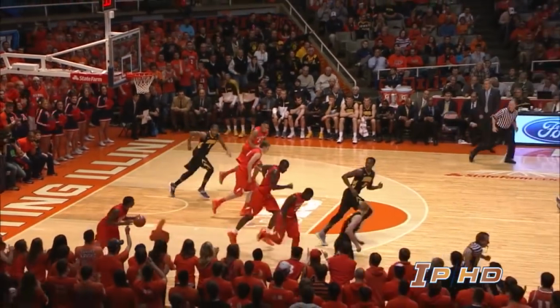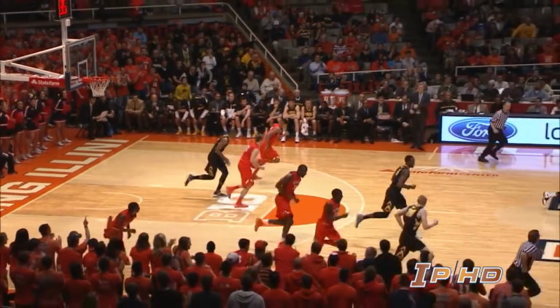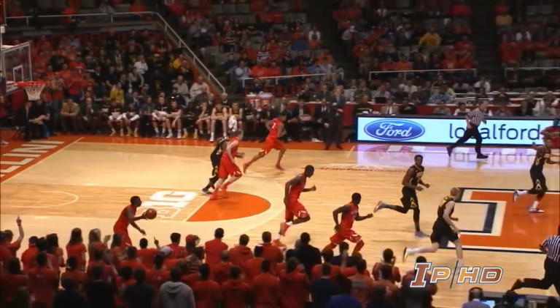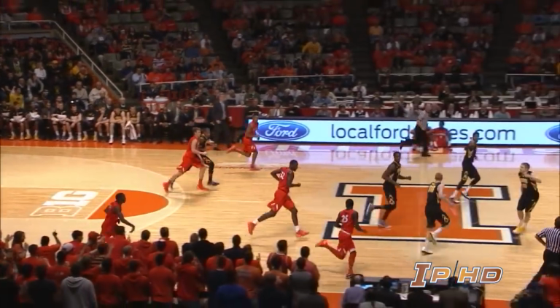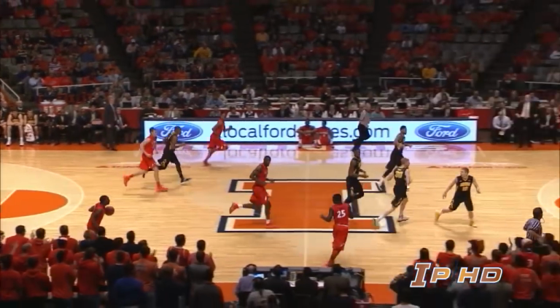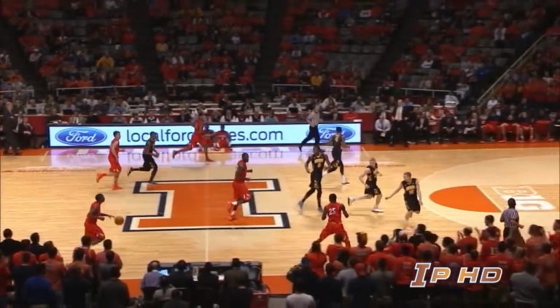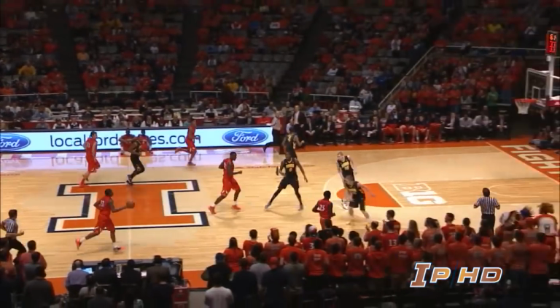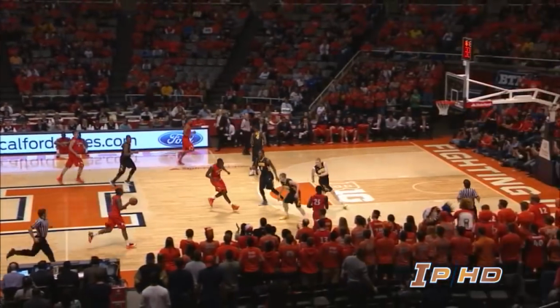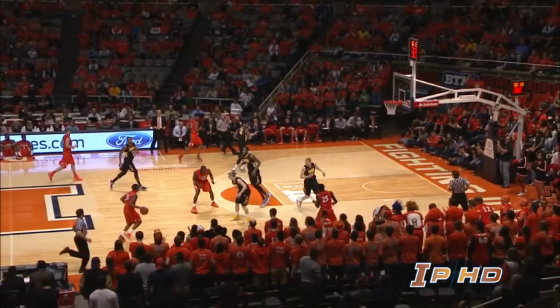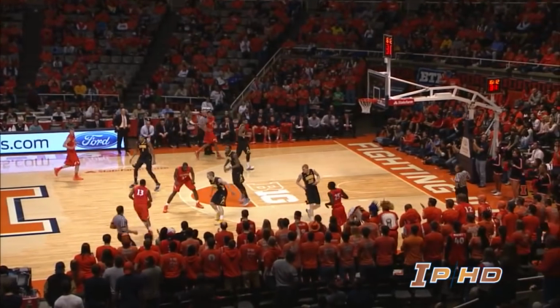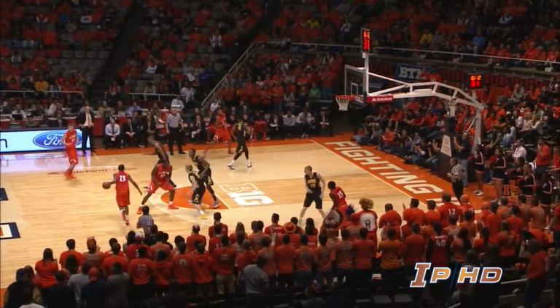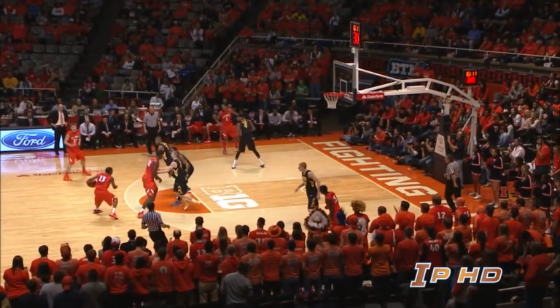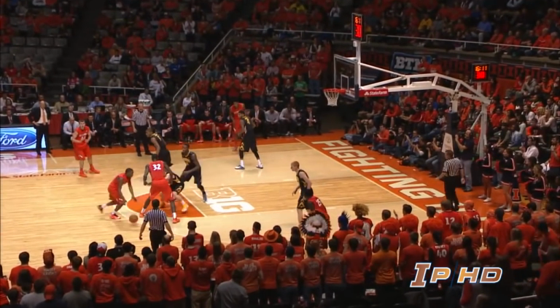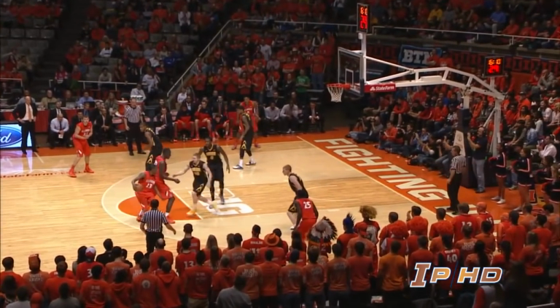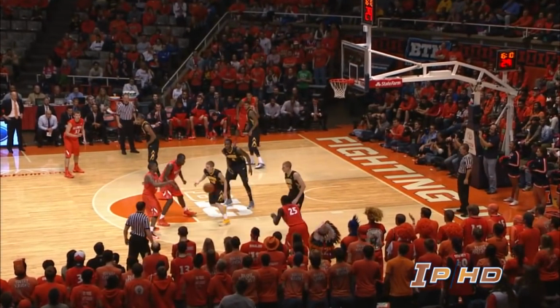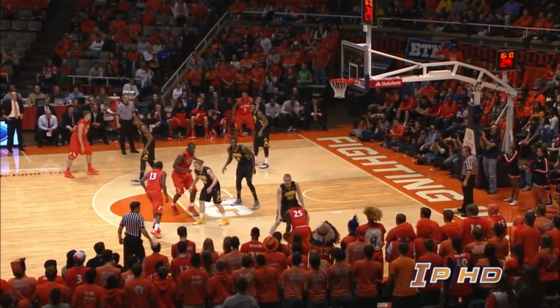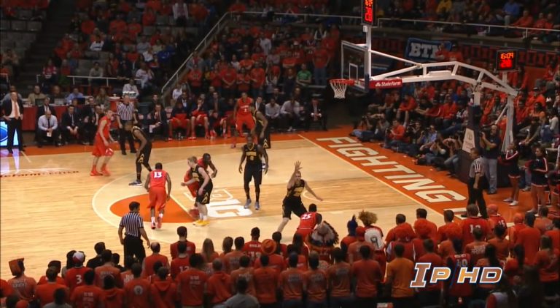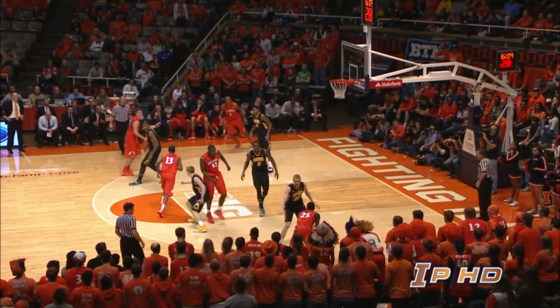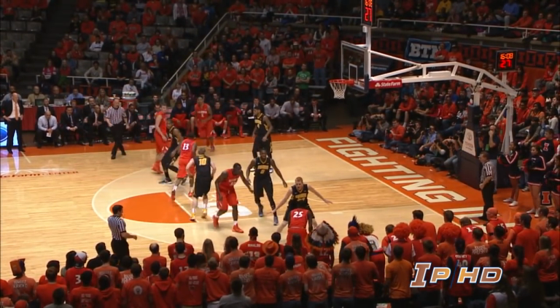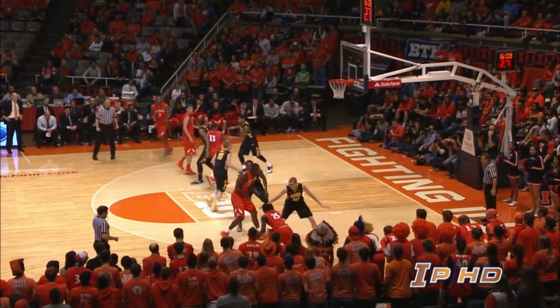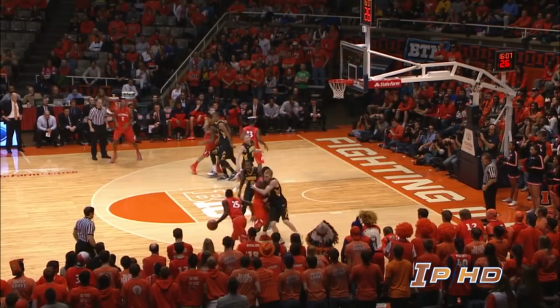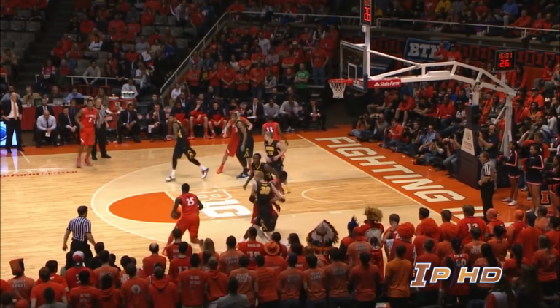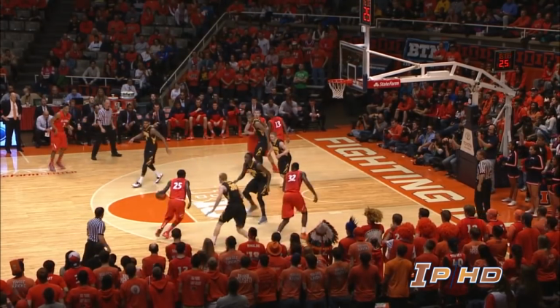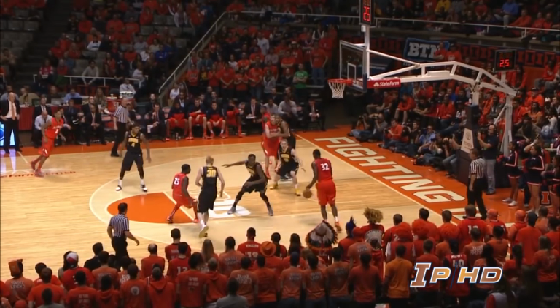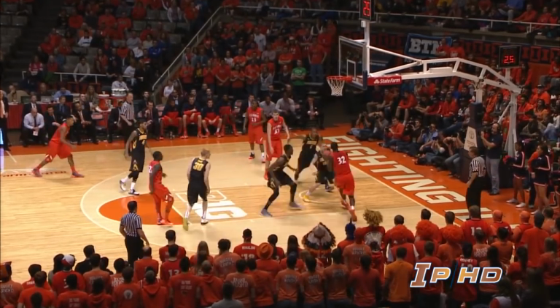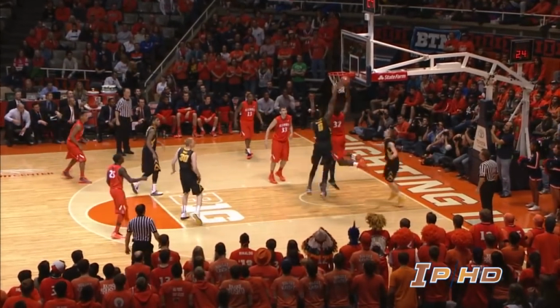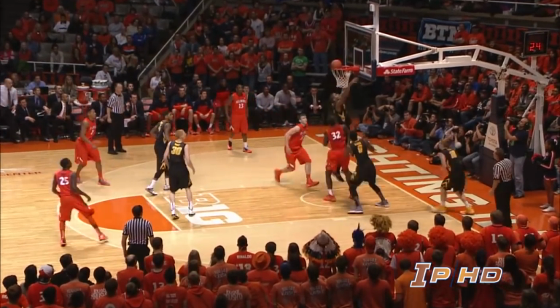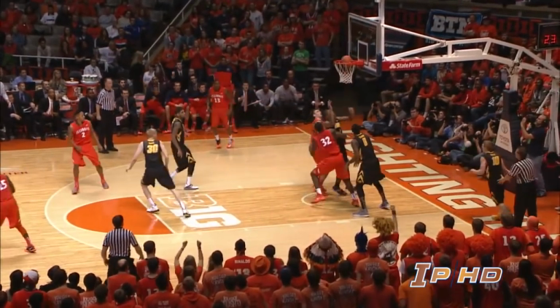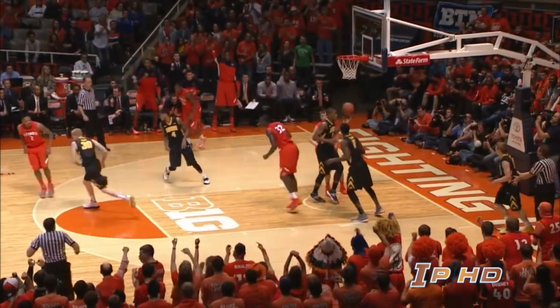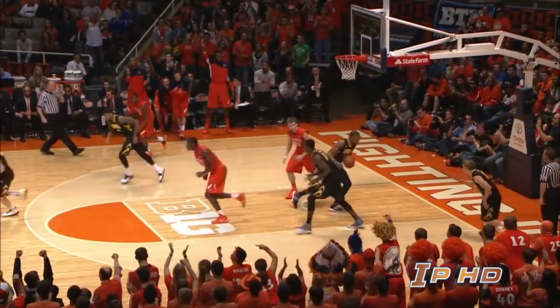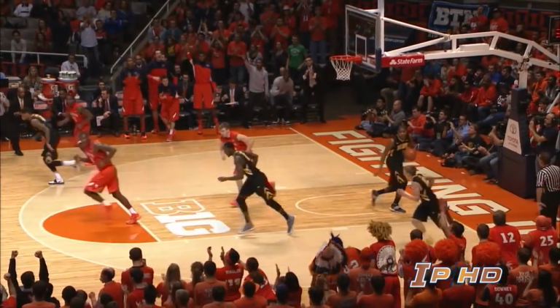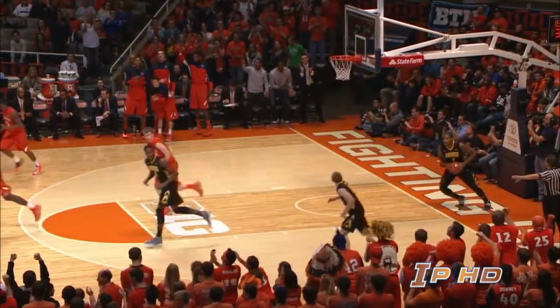Abrams runs it down in the corner. 49-42 Iowa, 16-12 left. Here is Abrams, right wing to Nunn. Nunn puts it on the floor with a left hand. Nice pass to Egwu who lays it up and in.